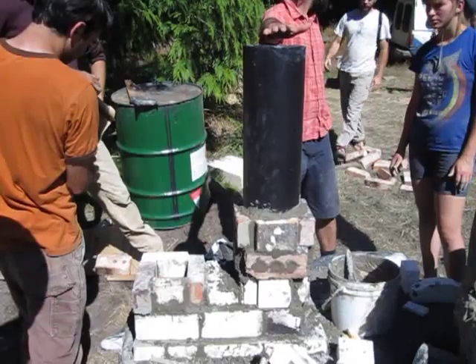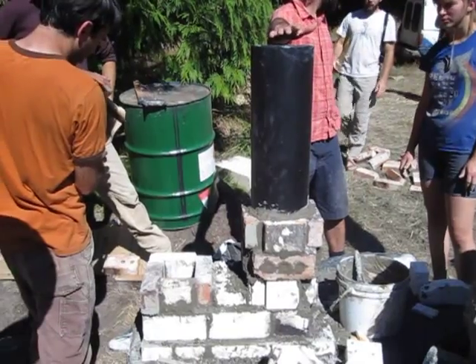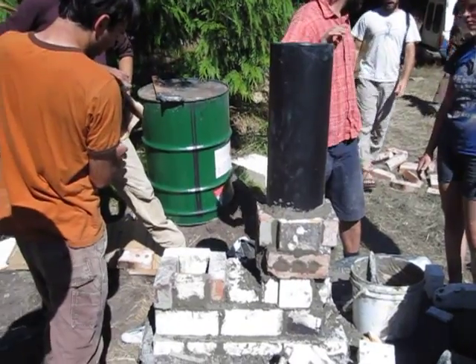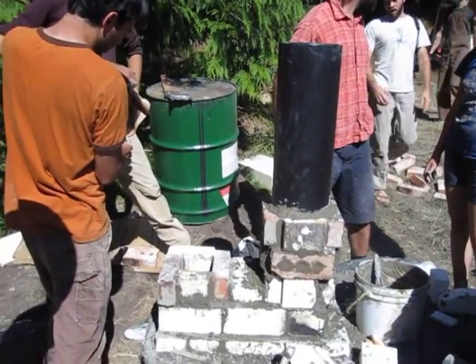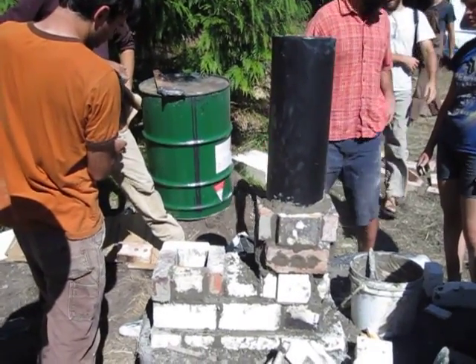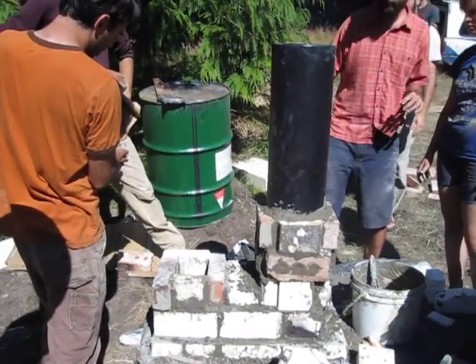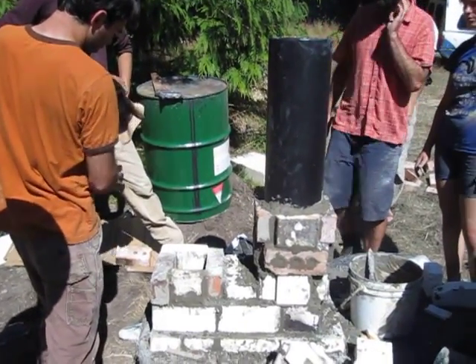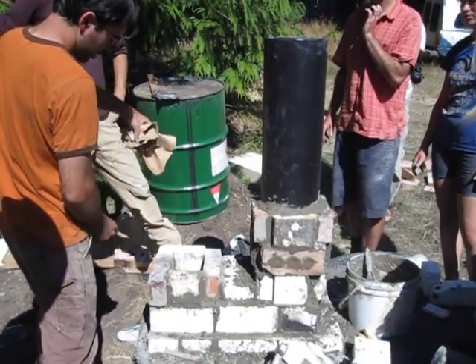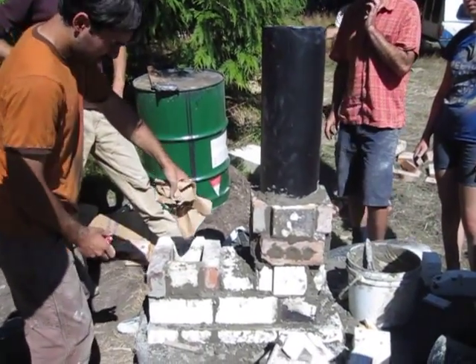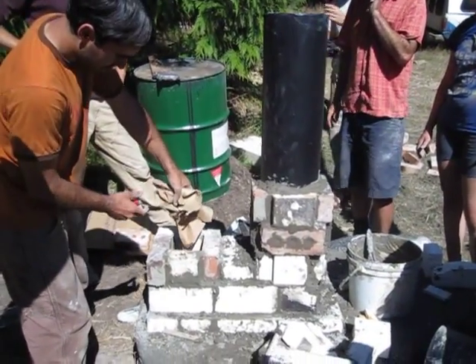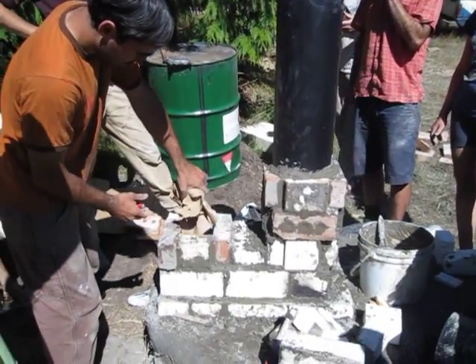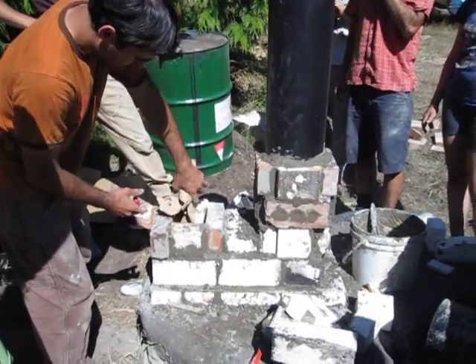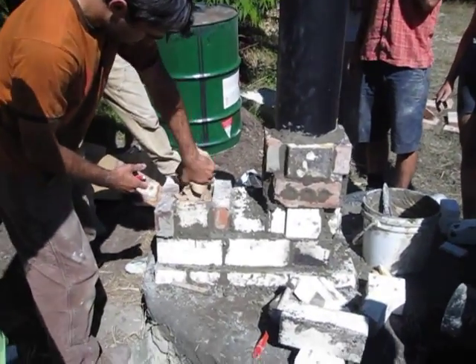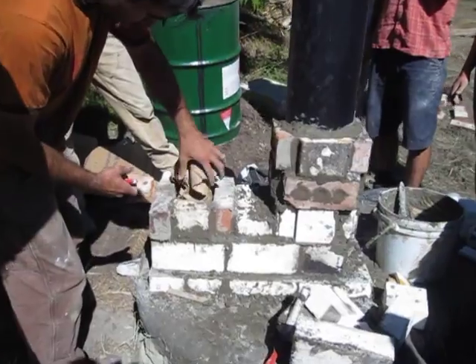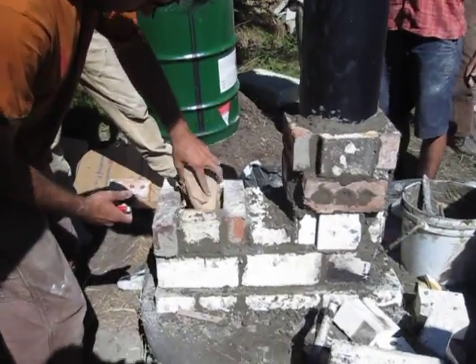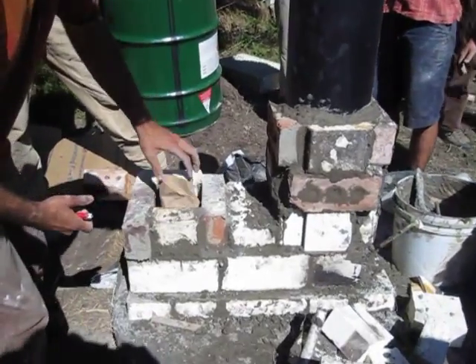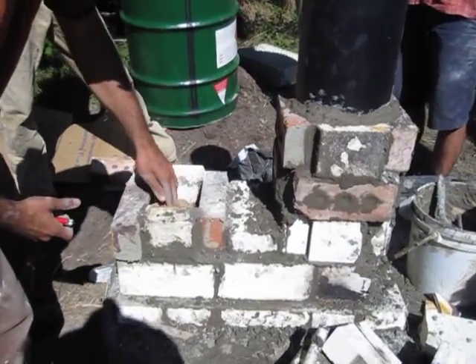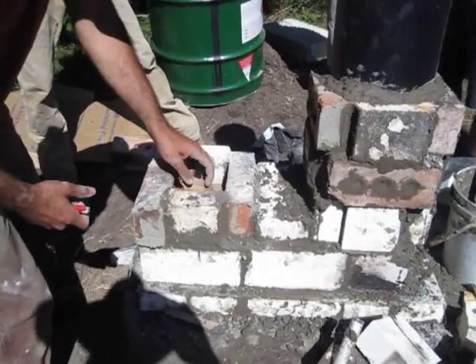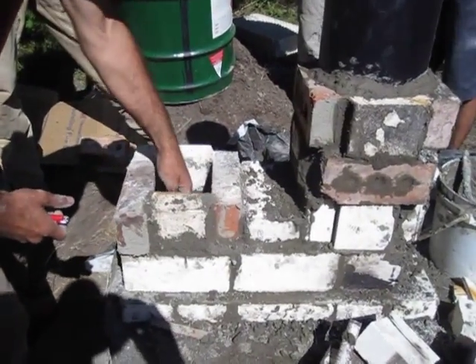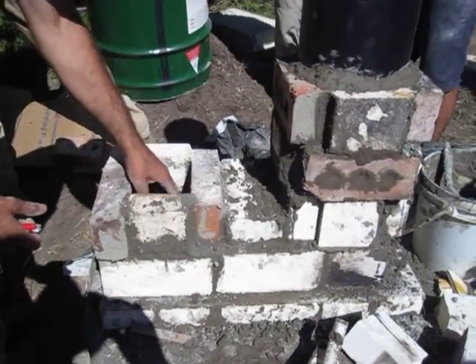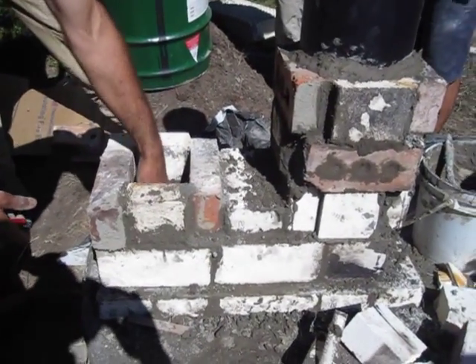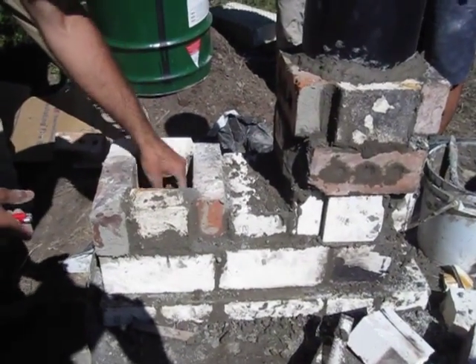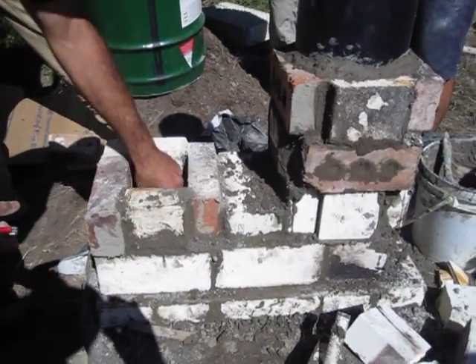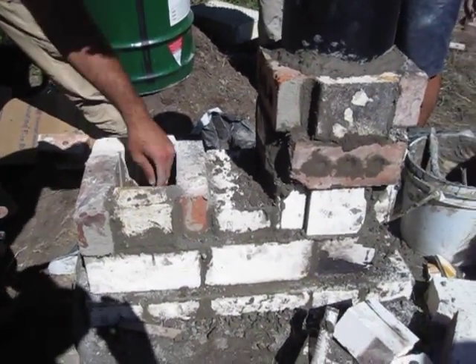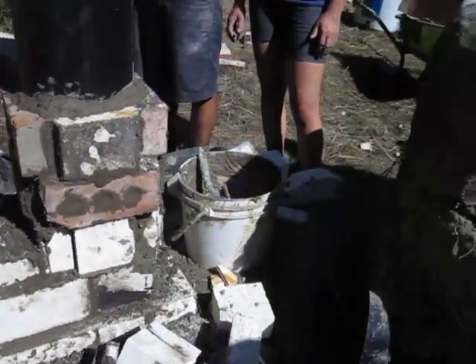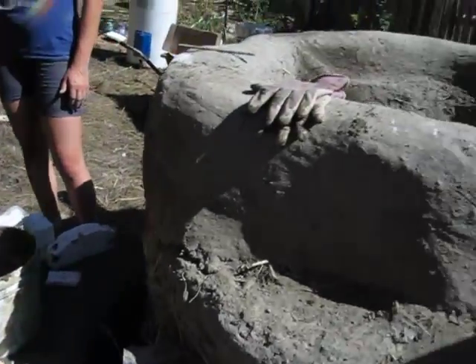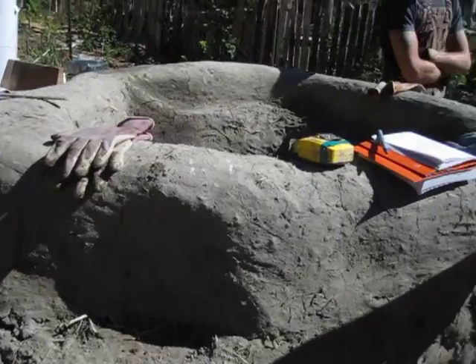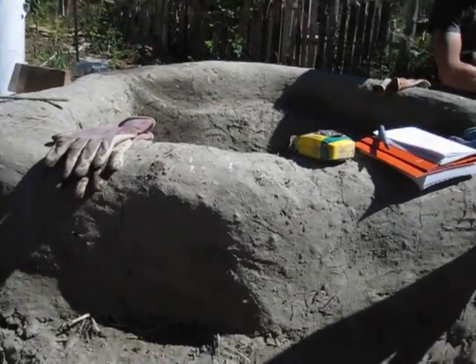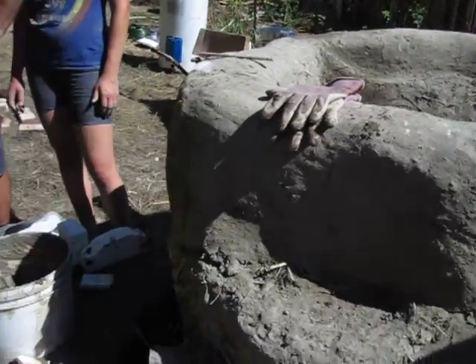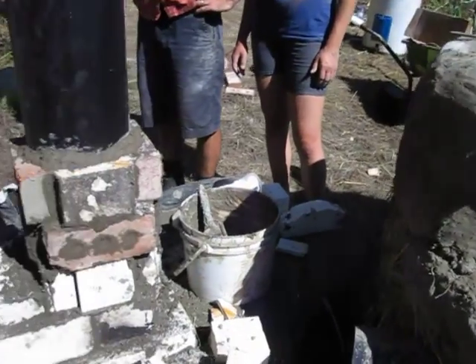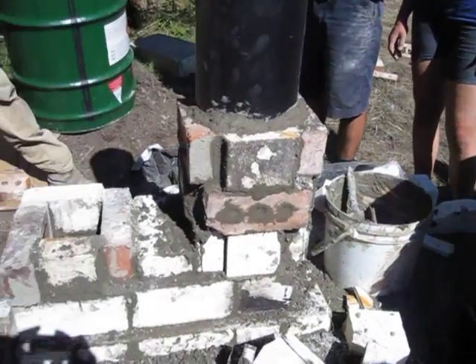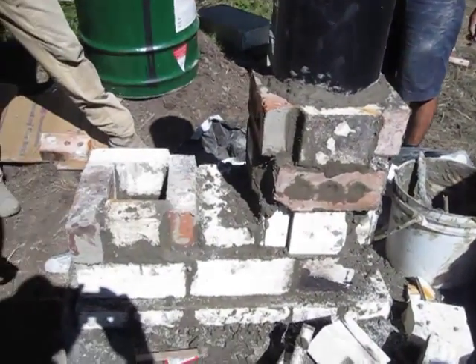Okay, this is test firing one. We've got the paper going in for the Mossy Banks tub rocket mass heater.